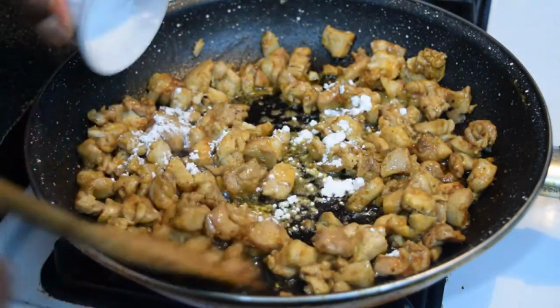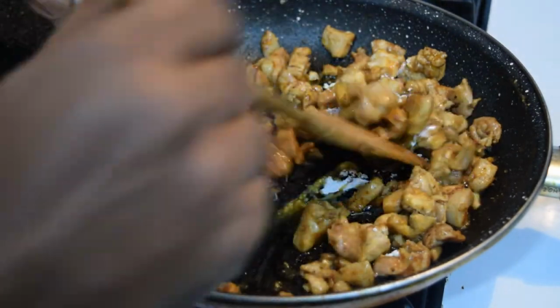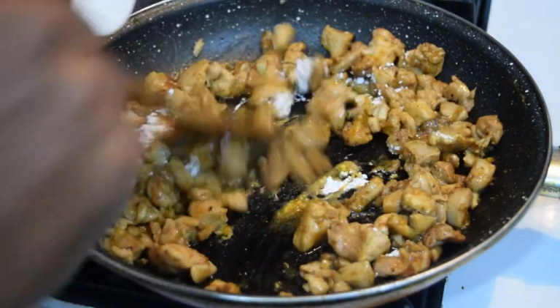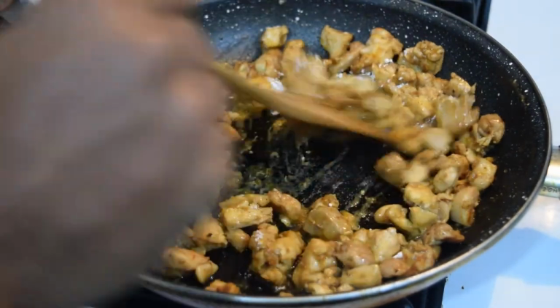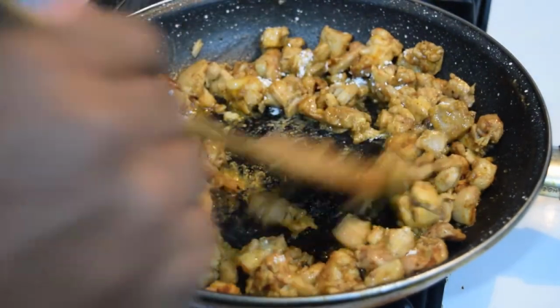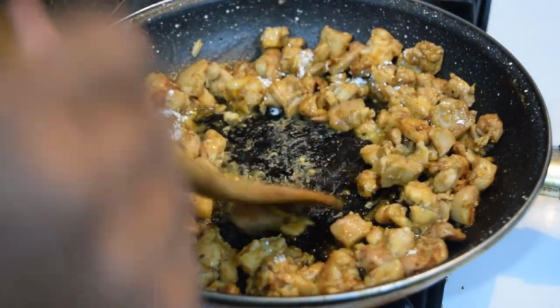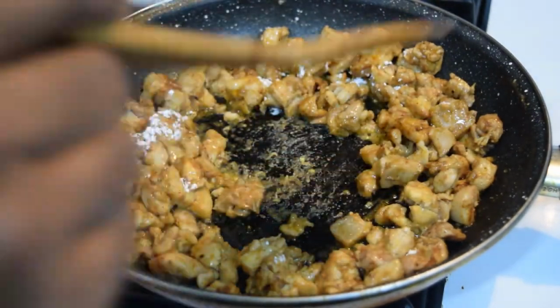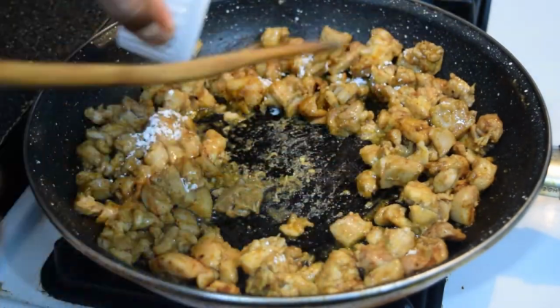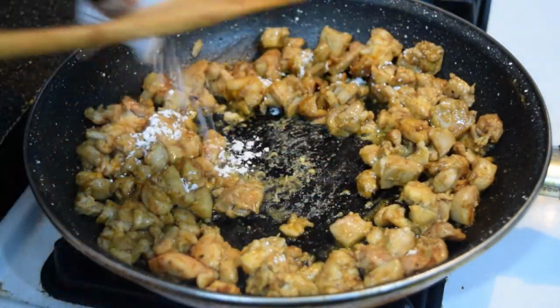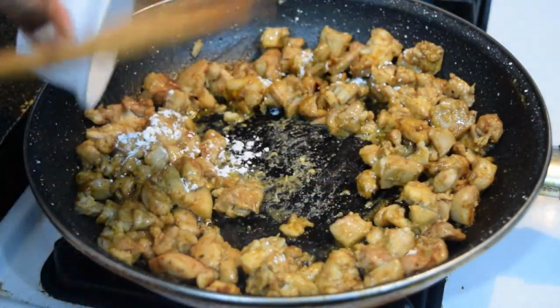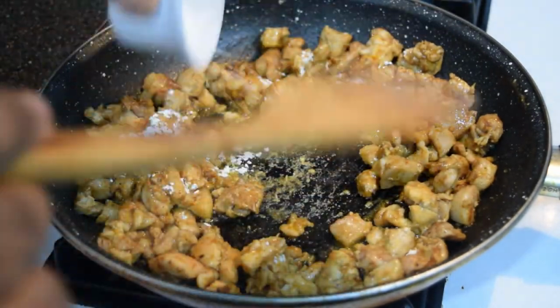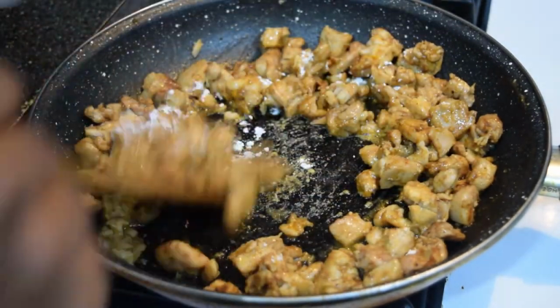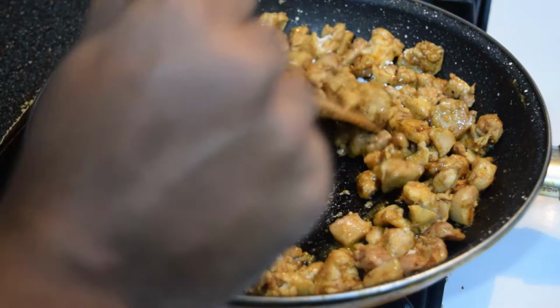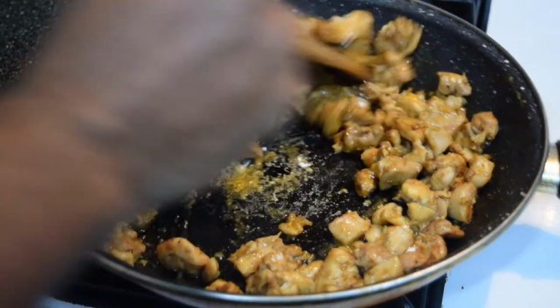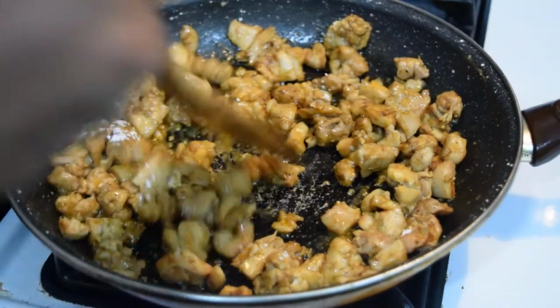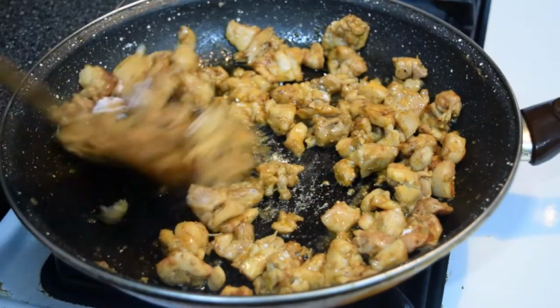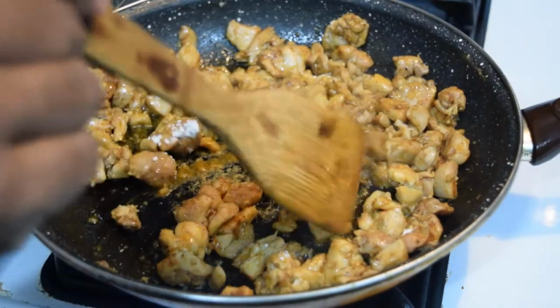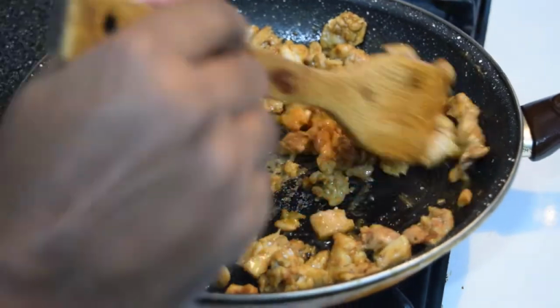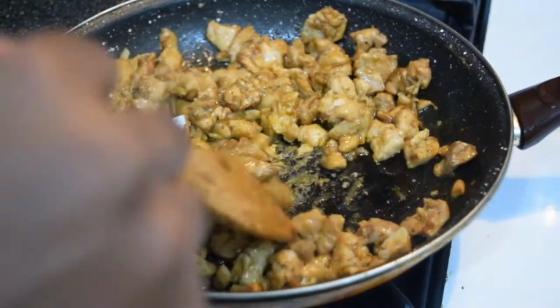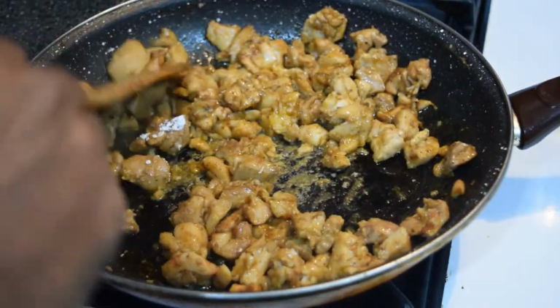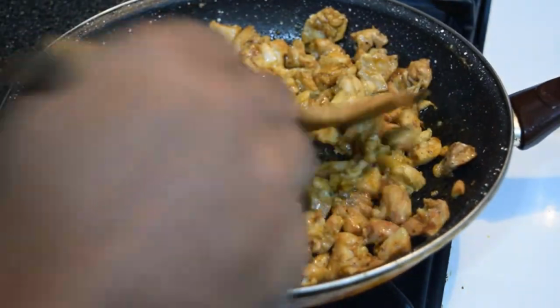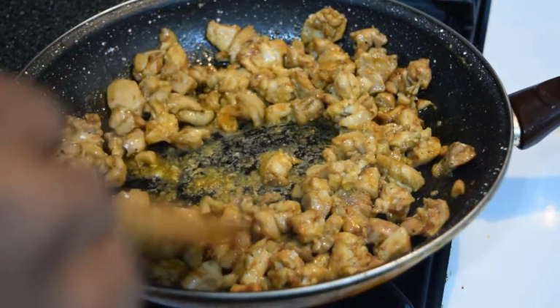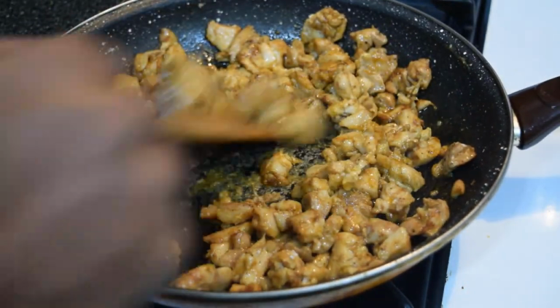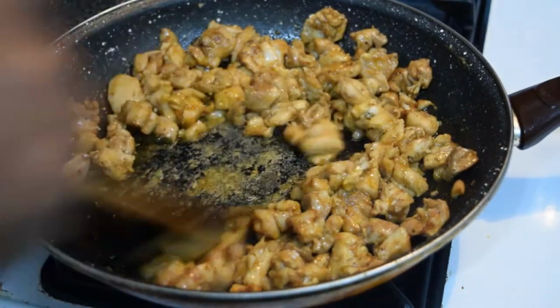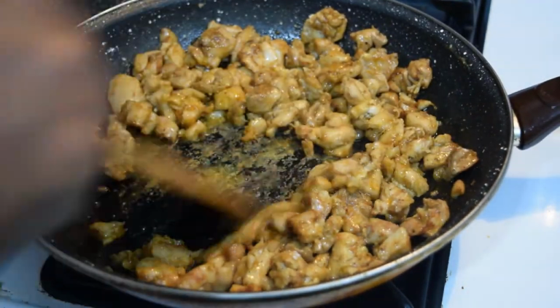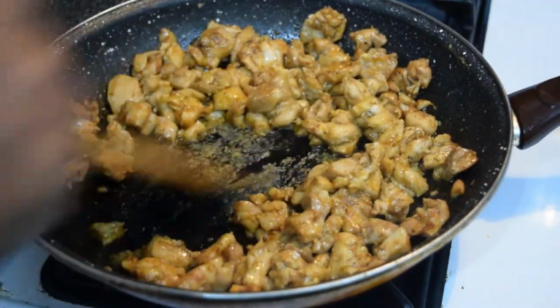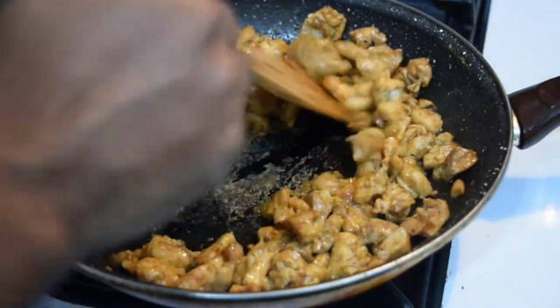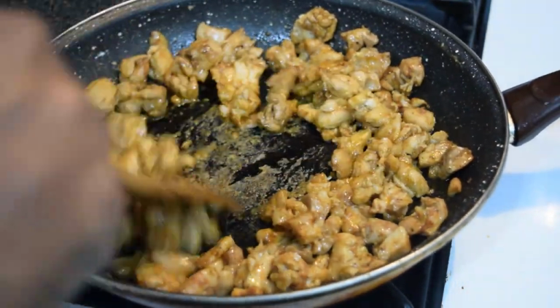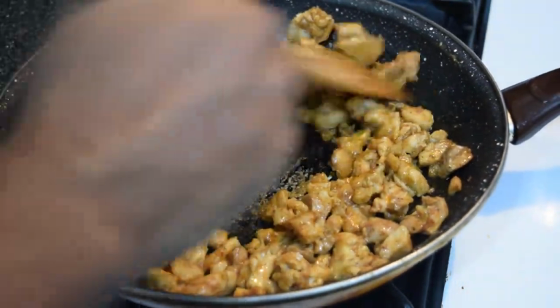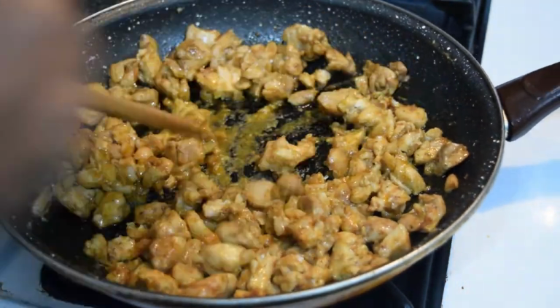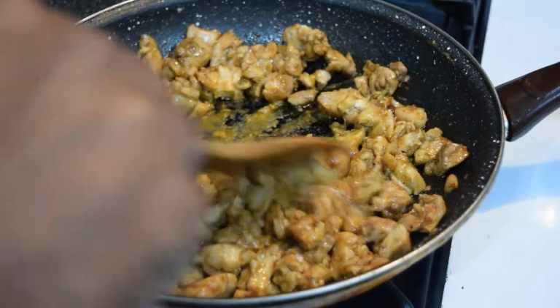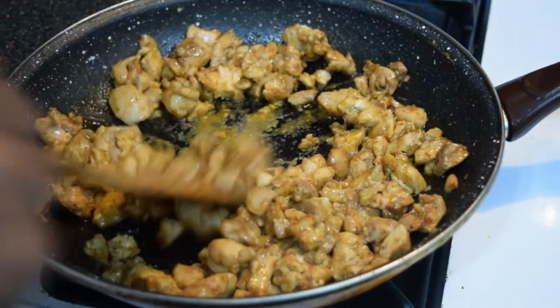The chicken has developed a nice color, so now you're gonna sprinkle in about half a tablespoon of regular all-purpose flour. What you're gonna do is absorb the chicken juices and really tighten it up.